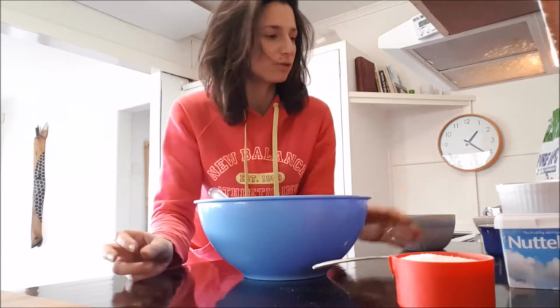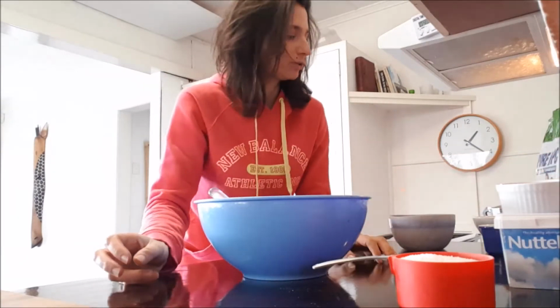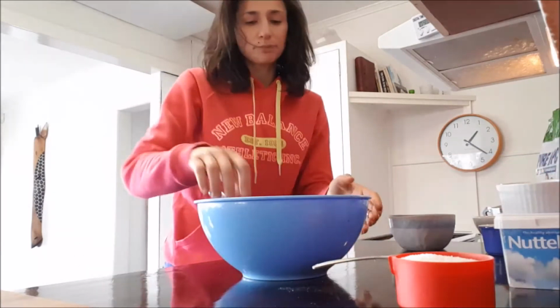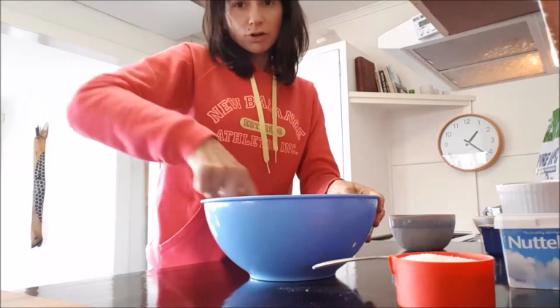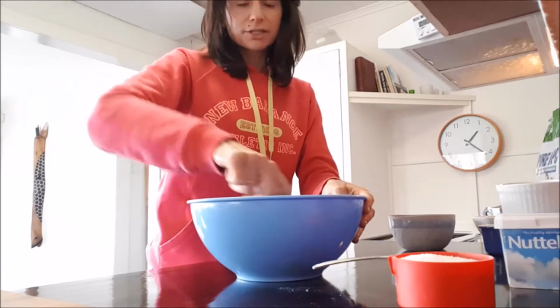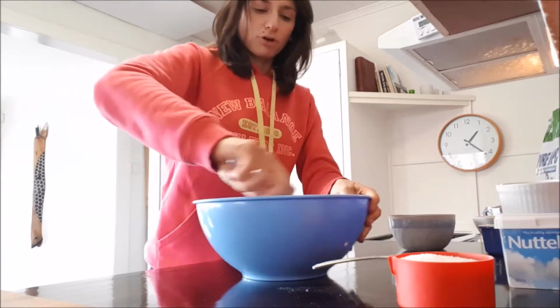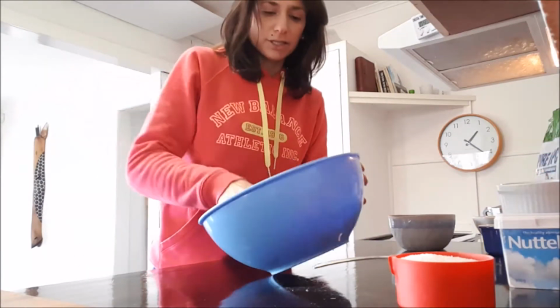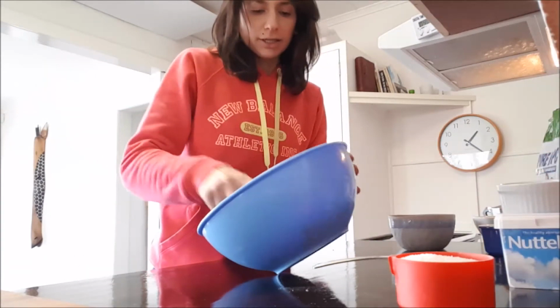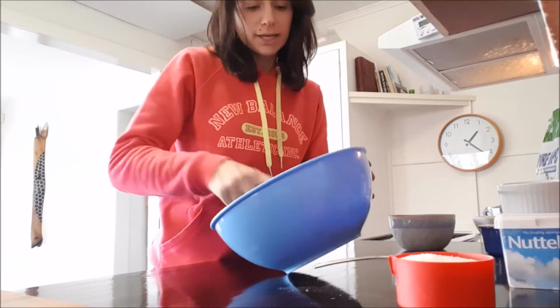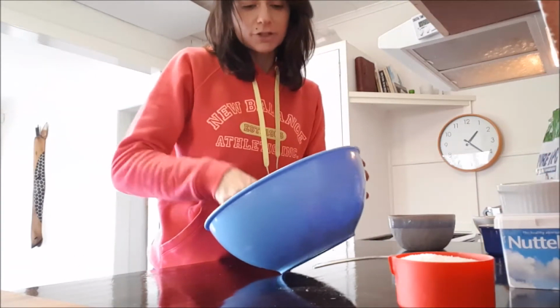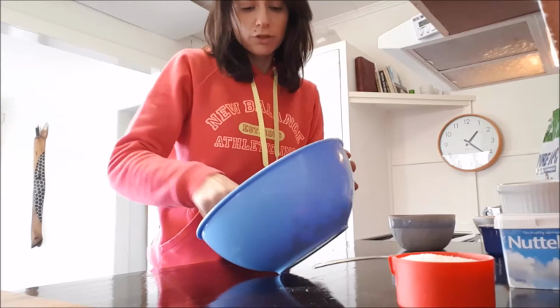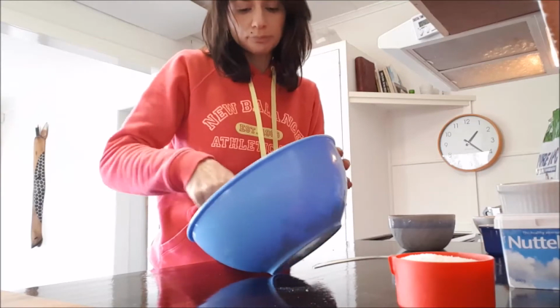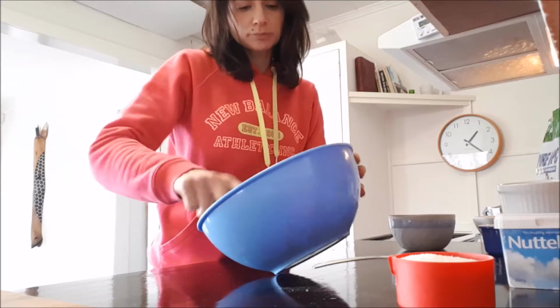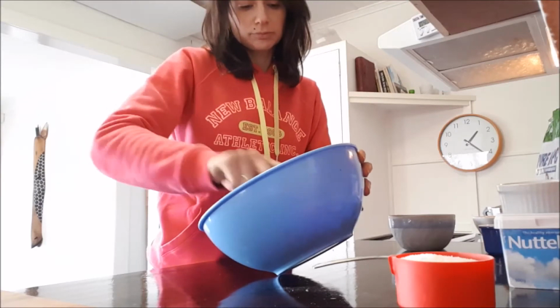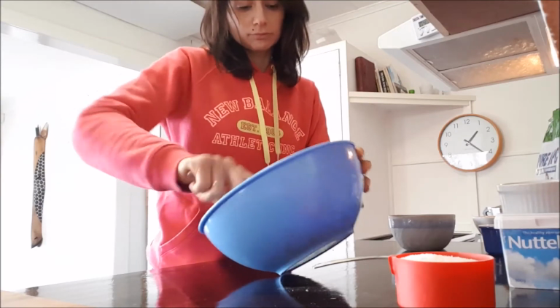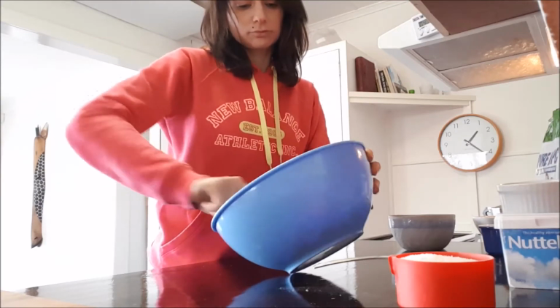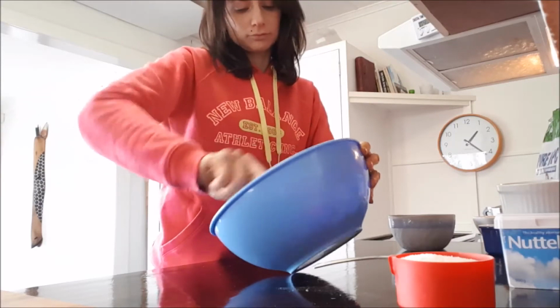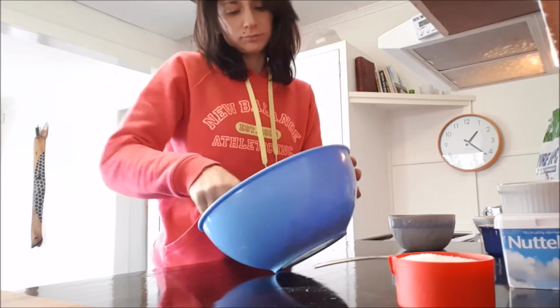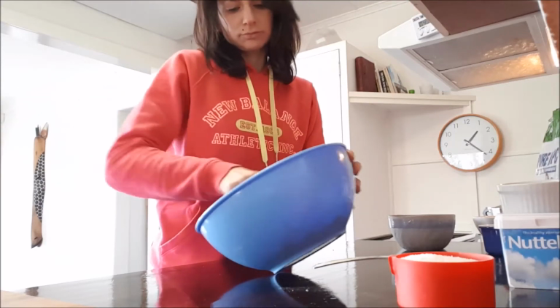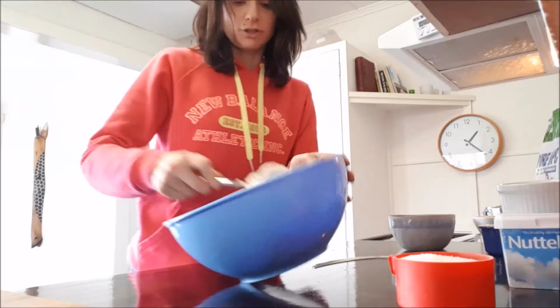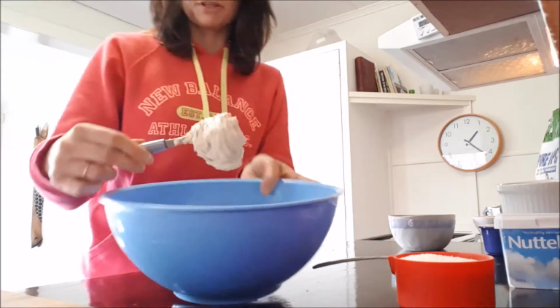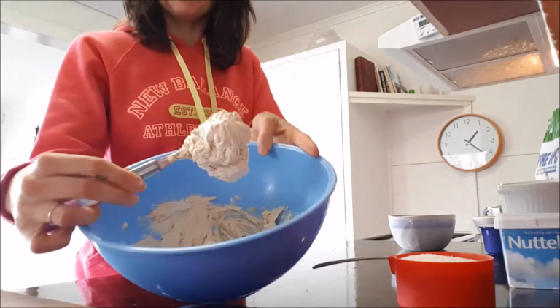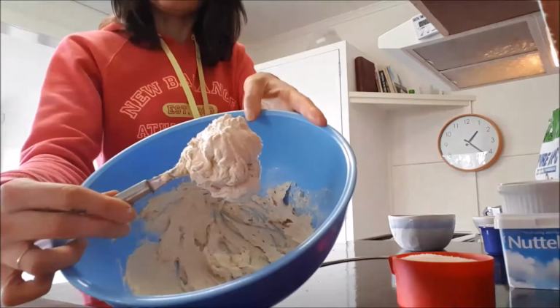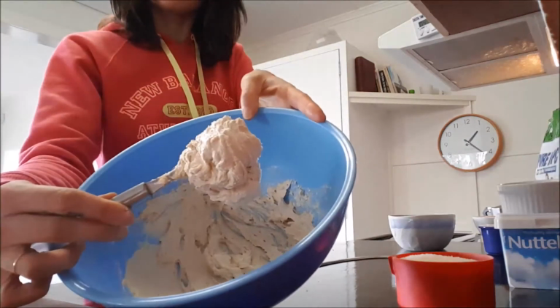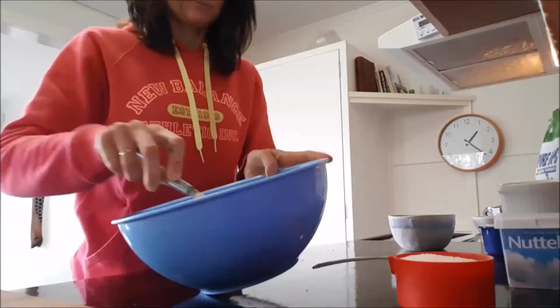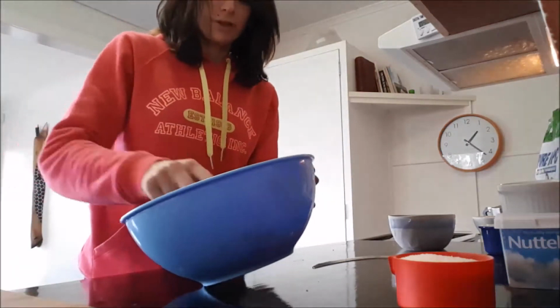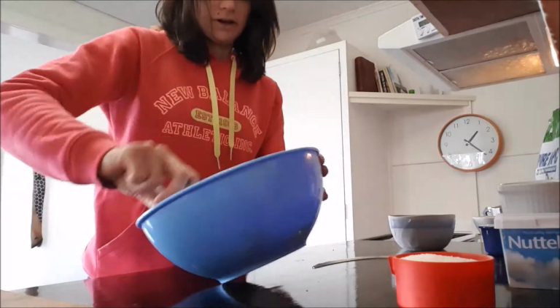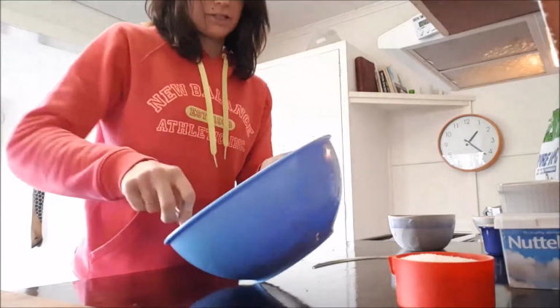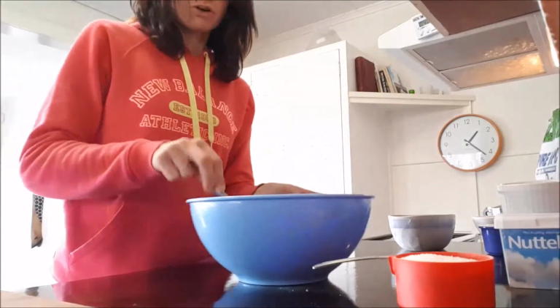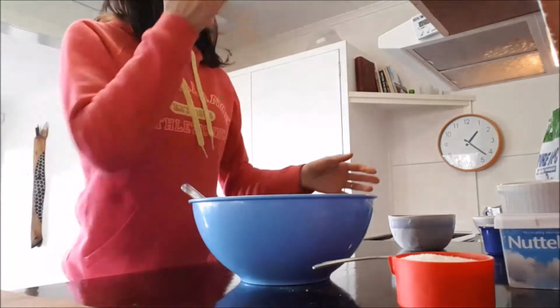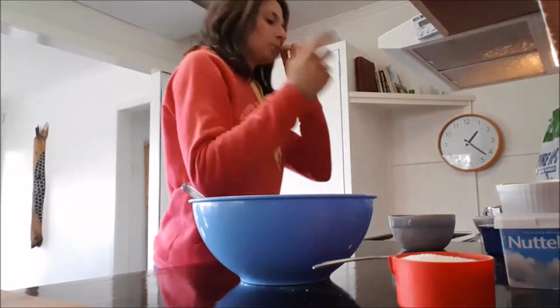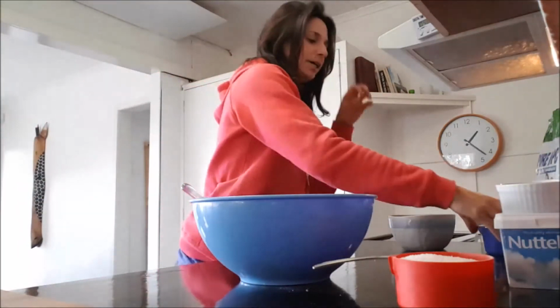We're gonna mix it properly until it's nice and smooth — it's gonna look something like that. After this, we're gonna add one egg.